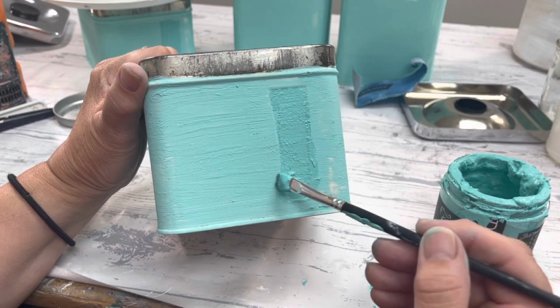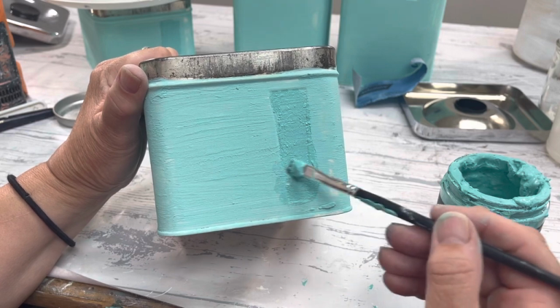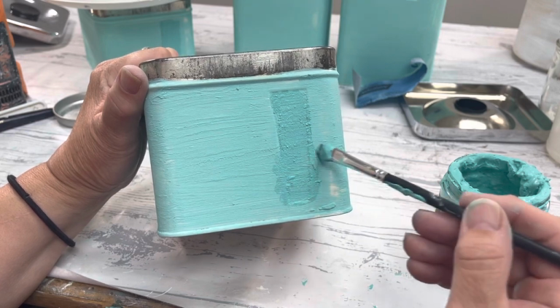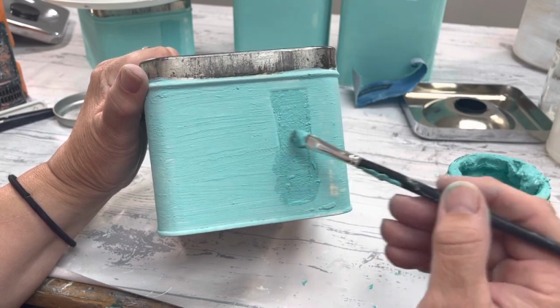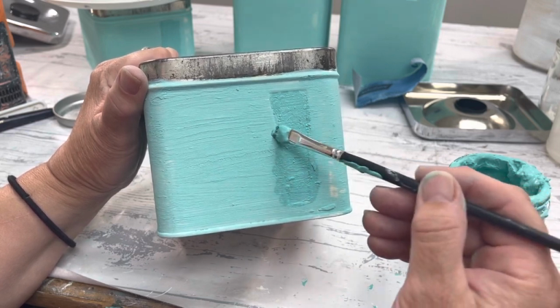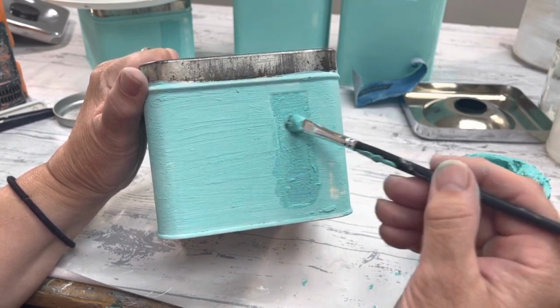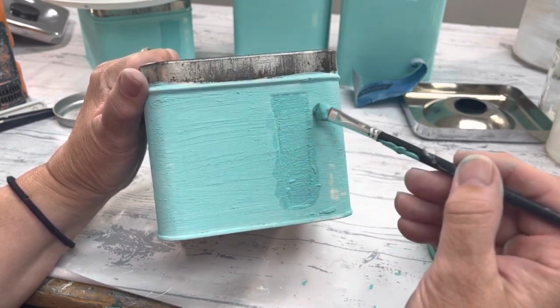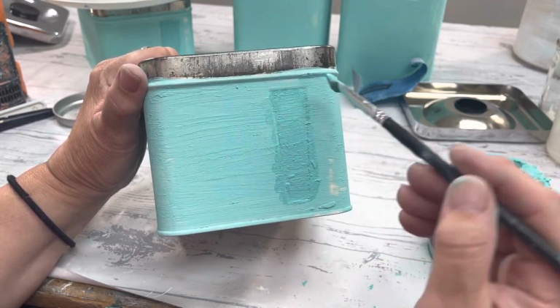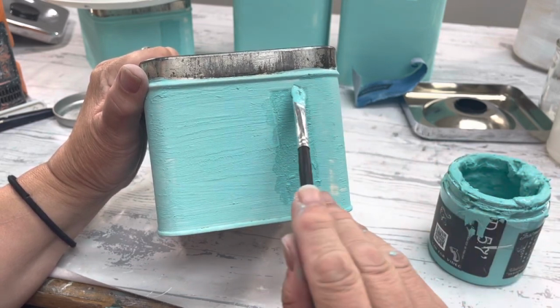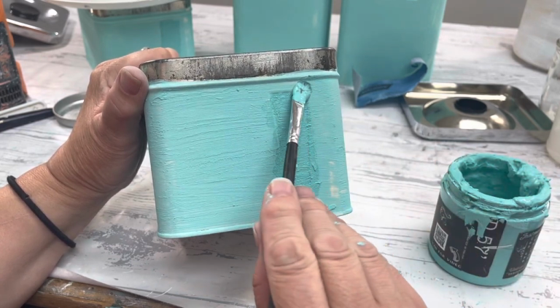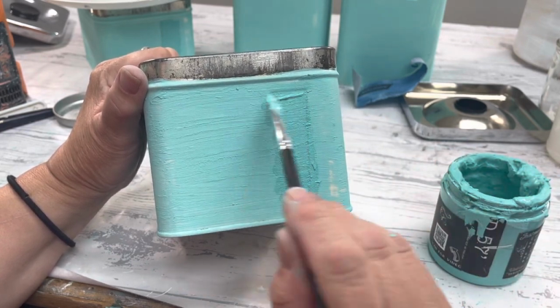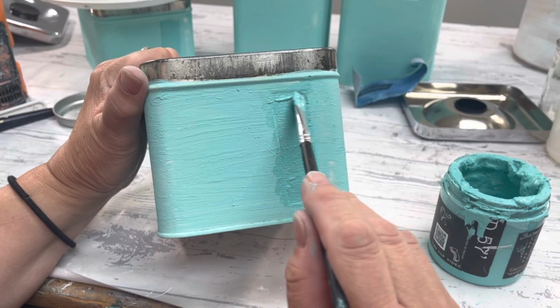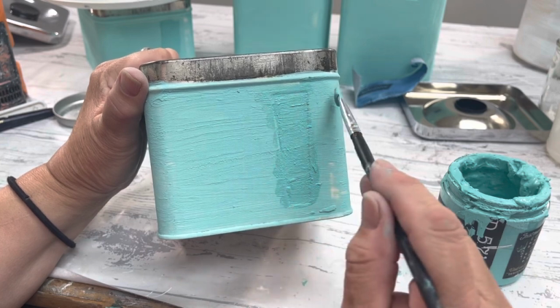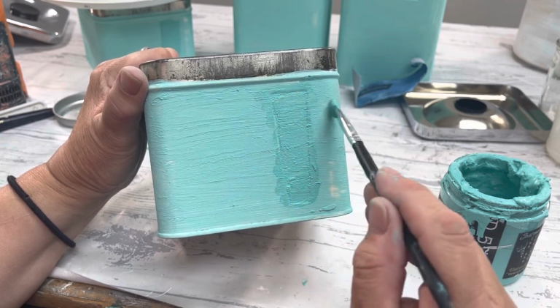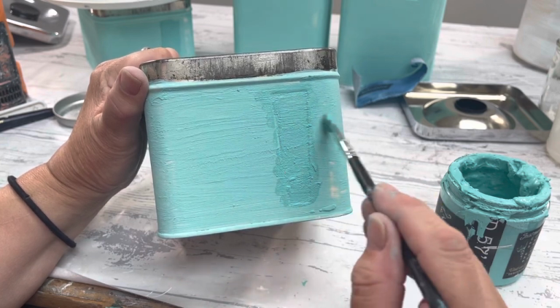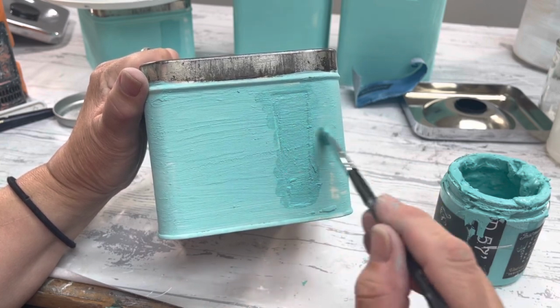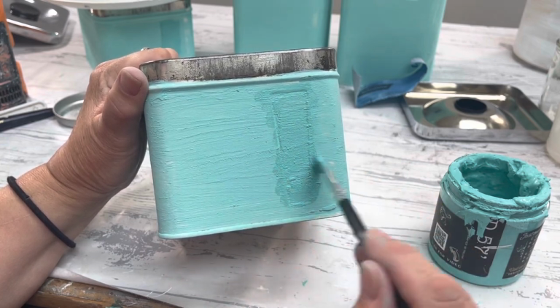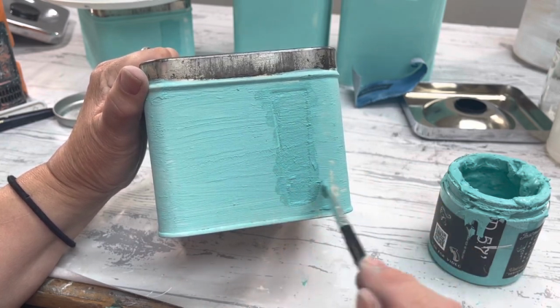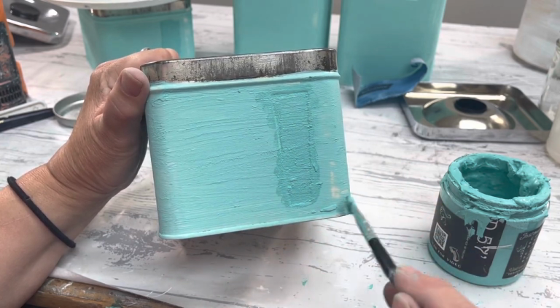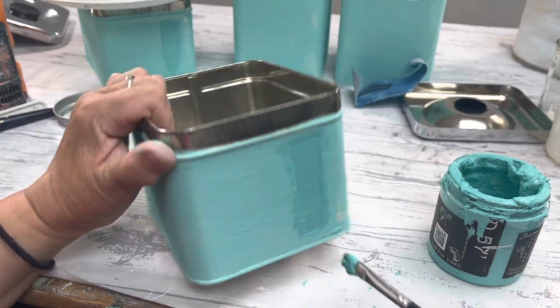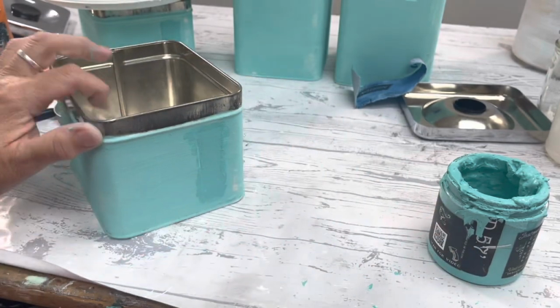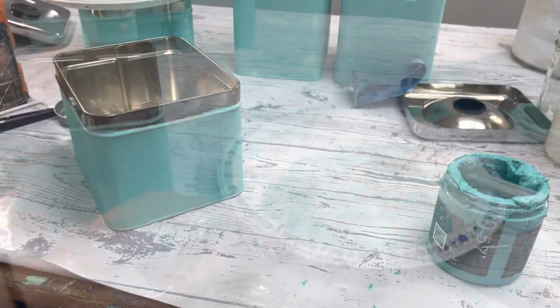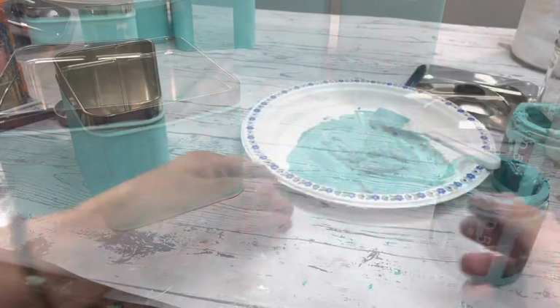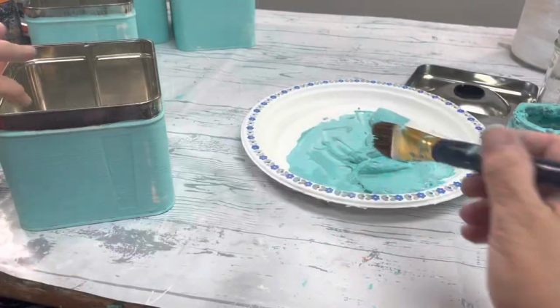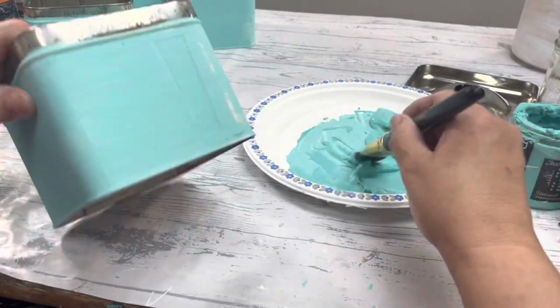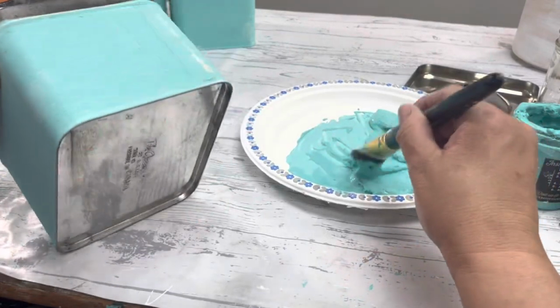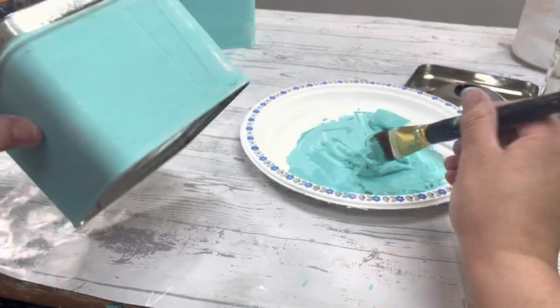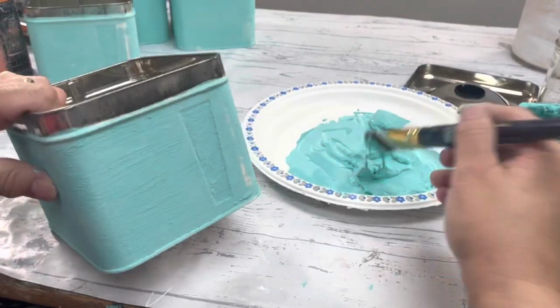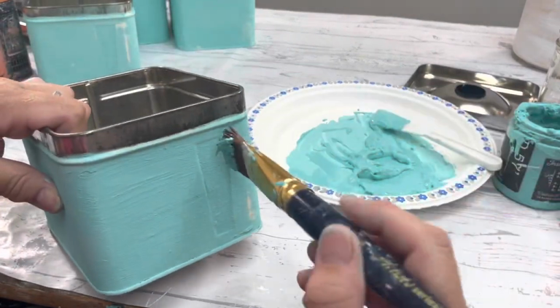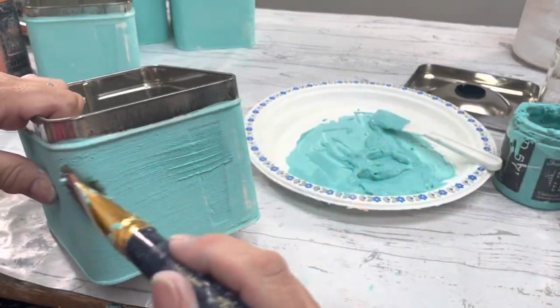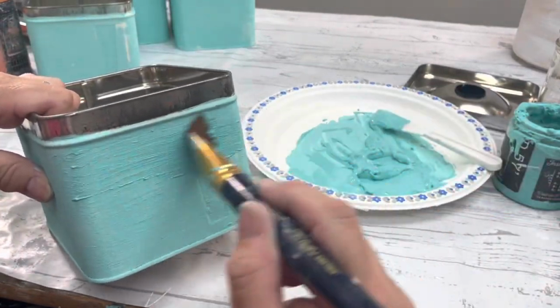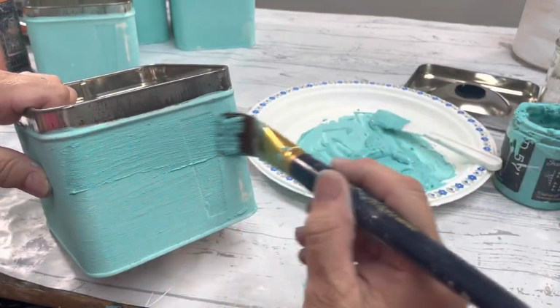You could use air dry clay as well — I just had extra salt wash and I didn't want to waste it, and it worked out really well. At the end you don't even see that indent.